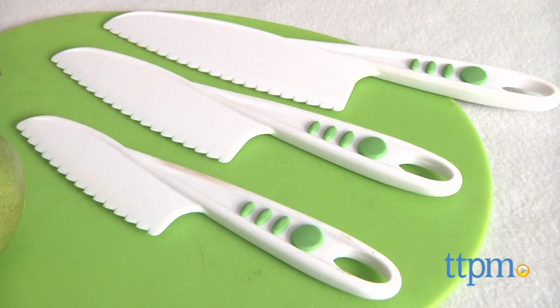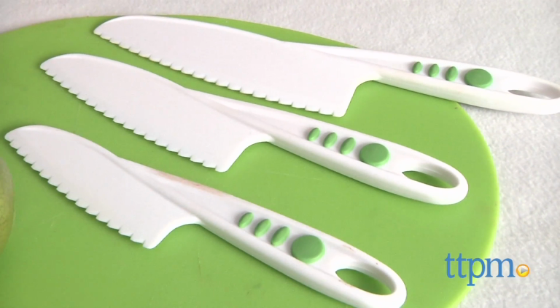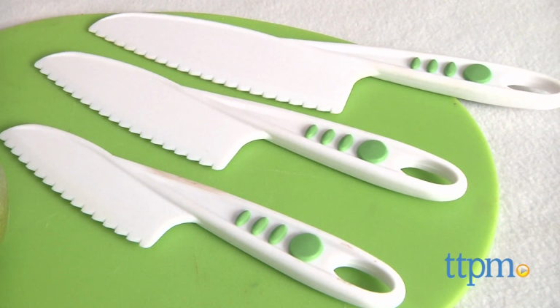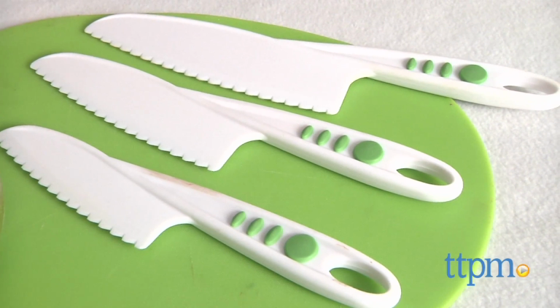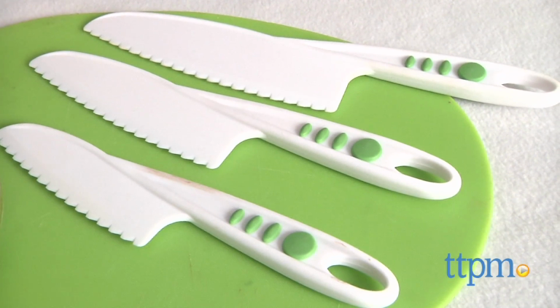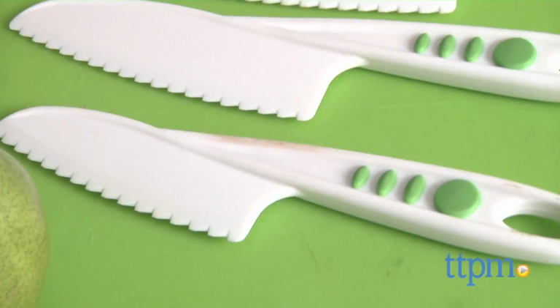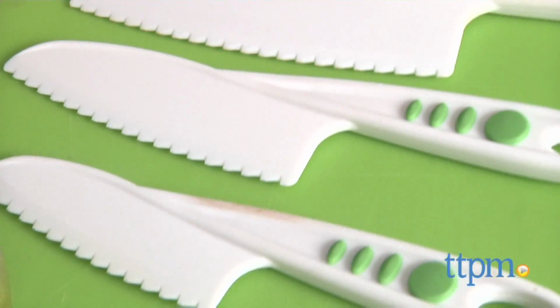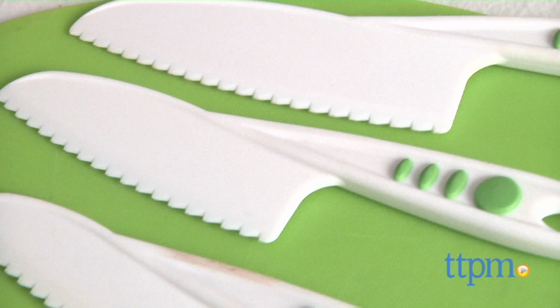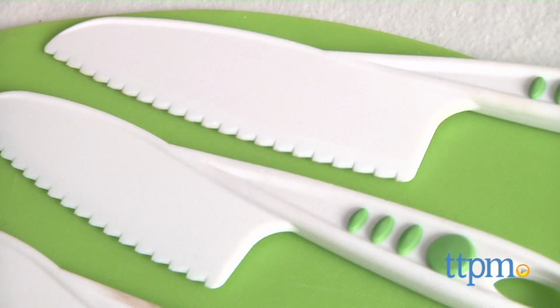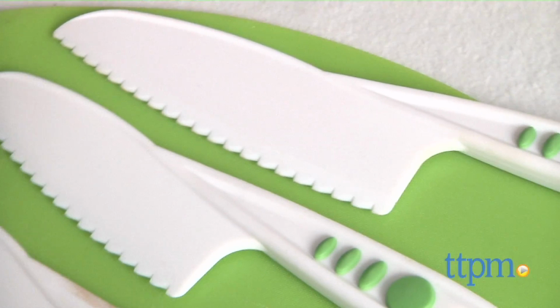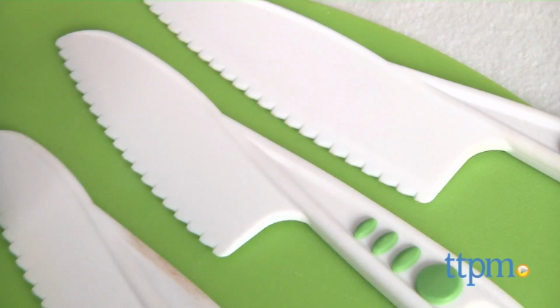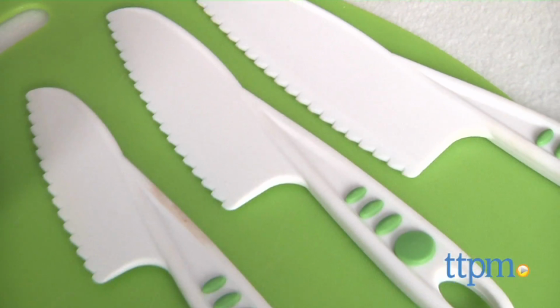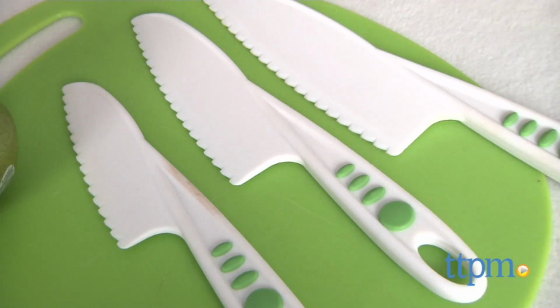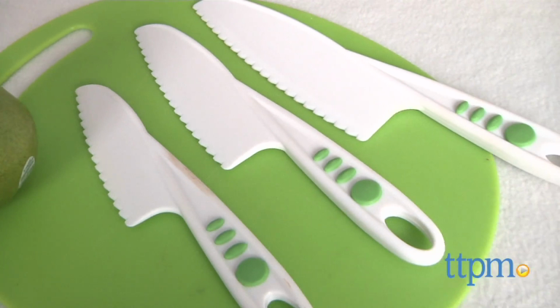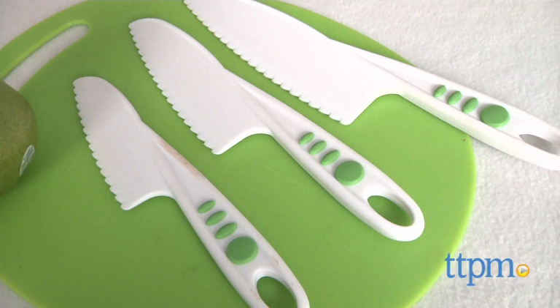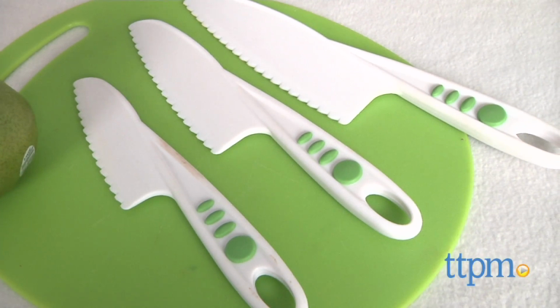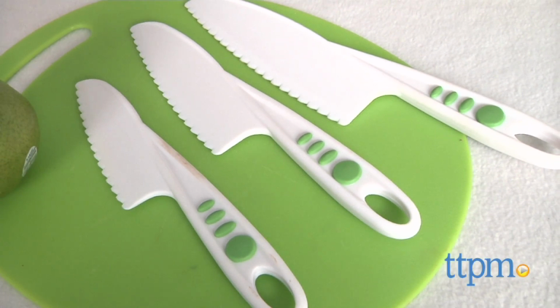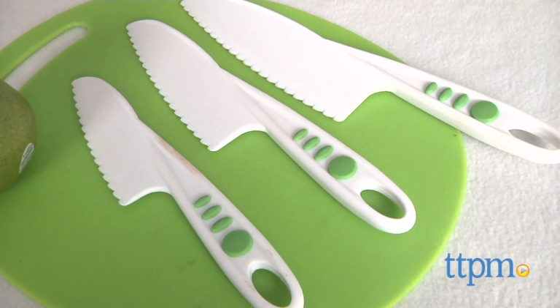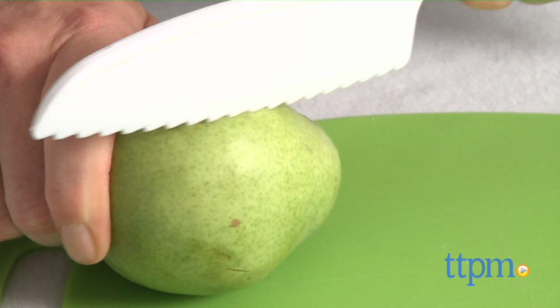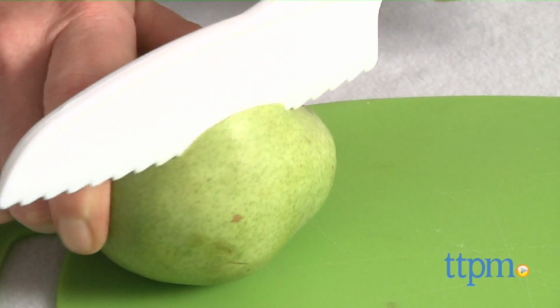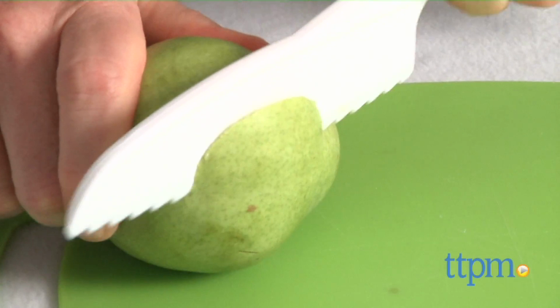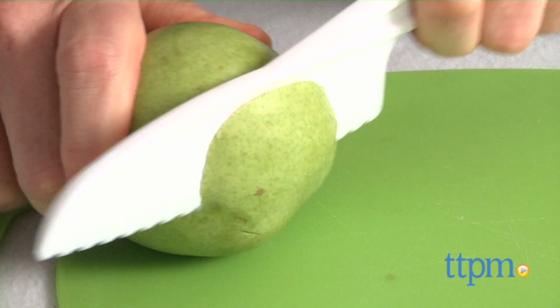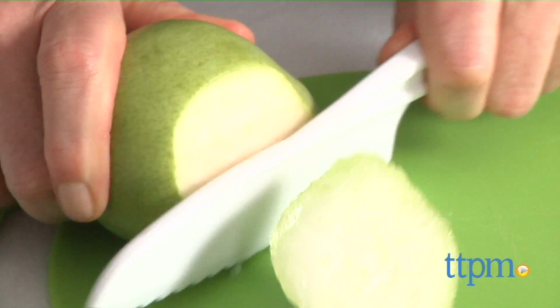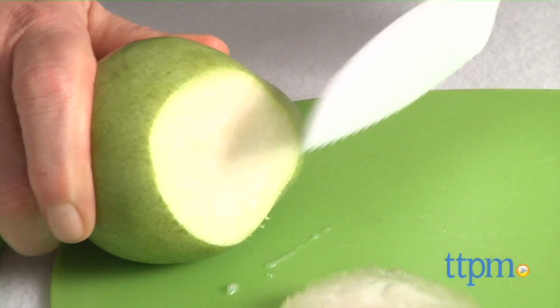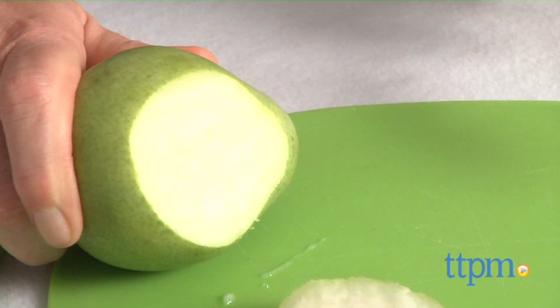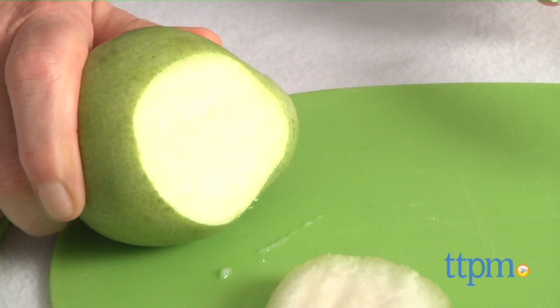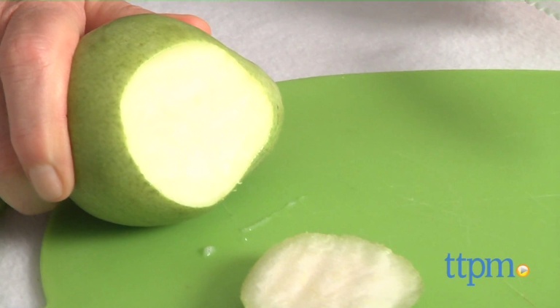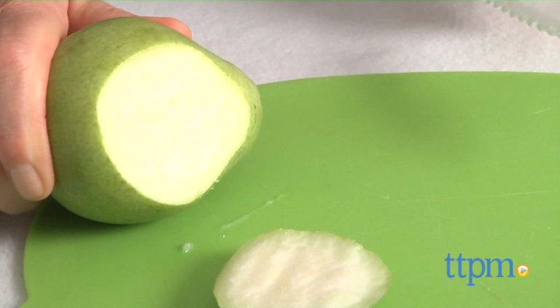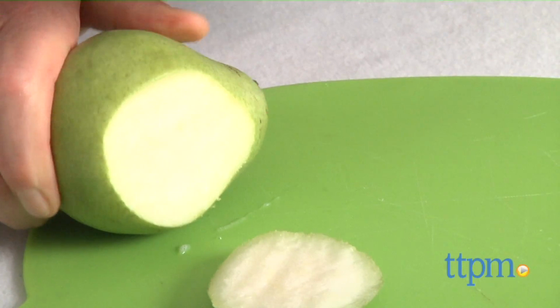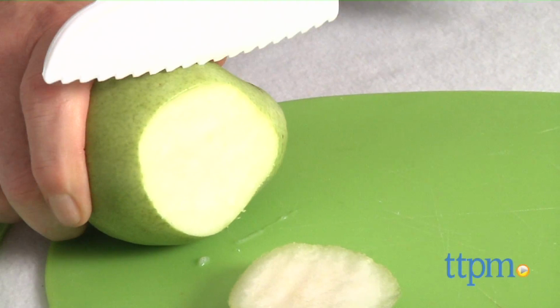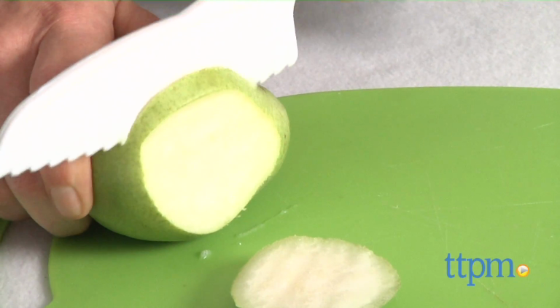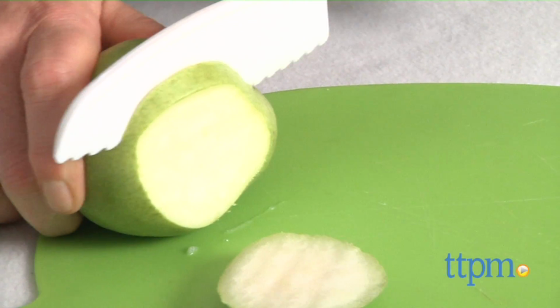The knives are surprisingly well-balanced and ergonomically designed for young kids. They're made of dishwasher-safe nylon, and the serrated cutting edges actually cut really well. In fact, I actually made a complete dinner using only these, and then threw them in the dishwasher.